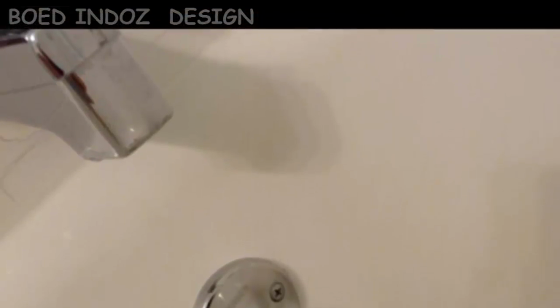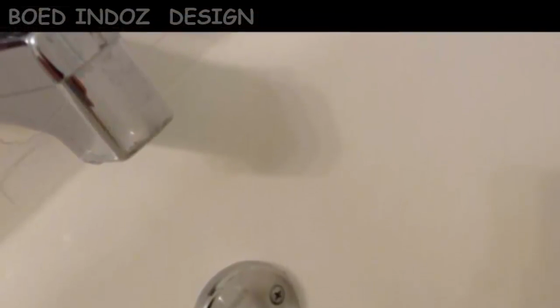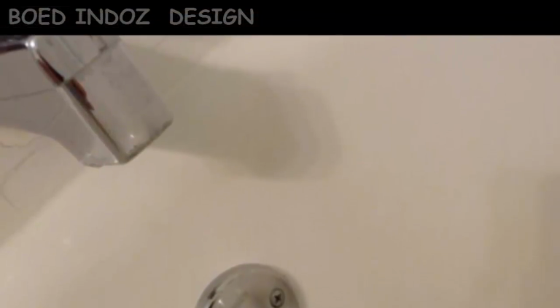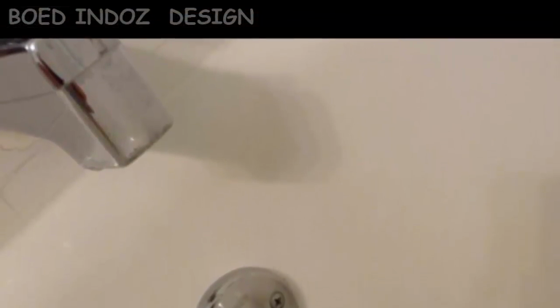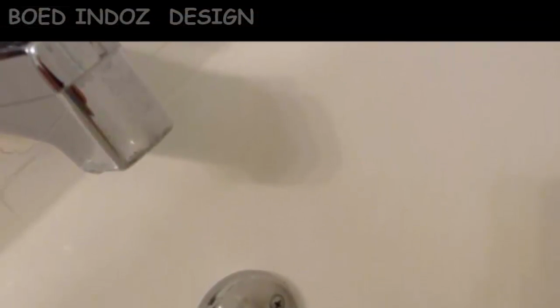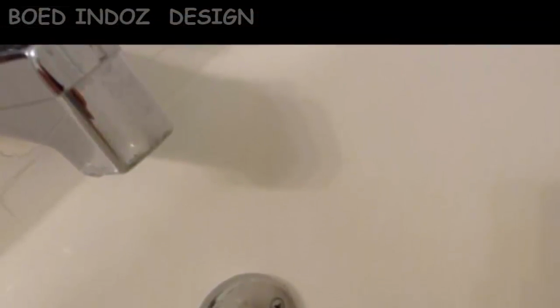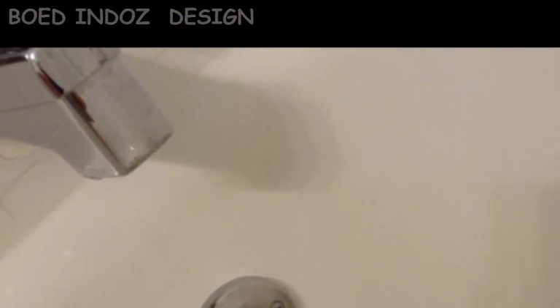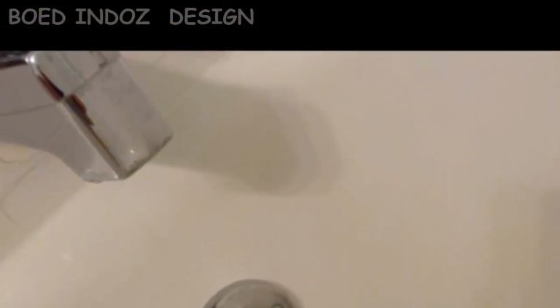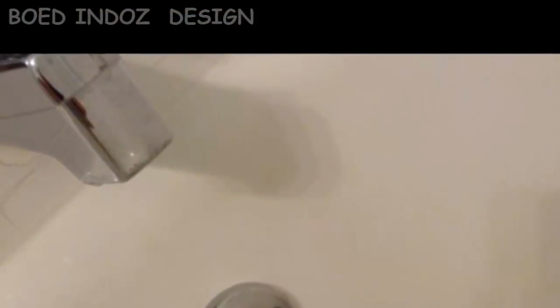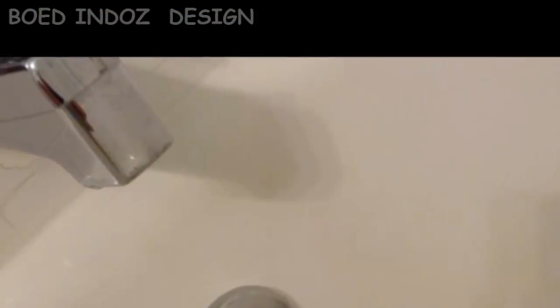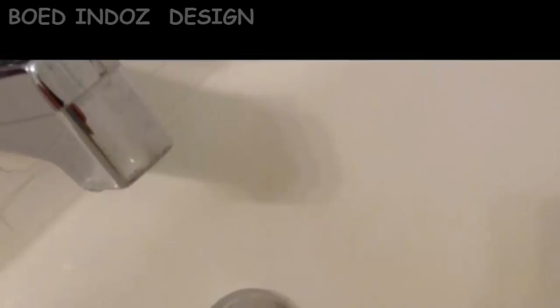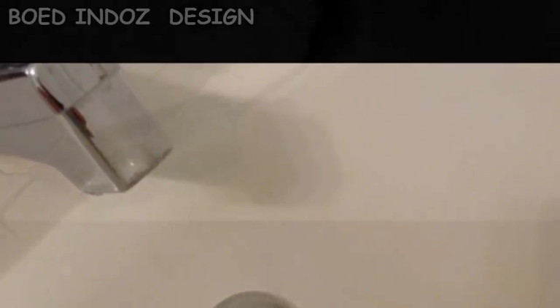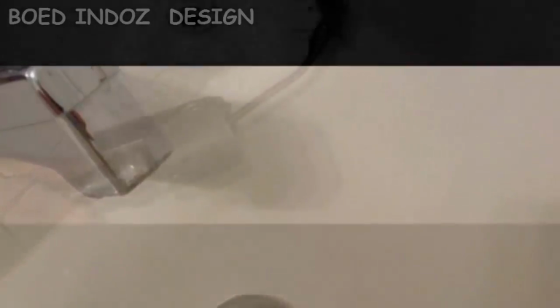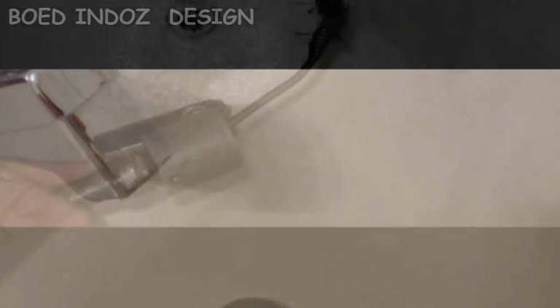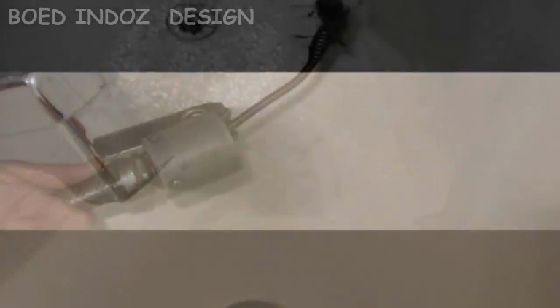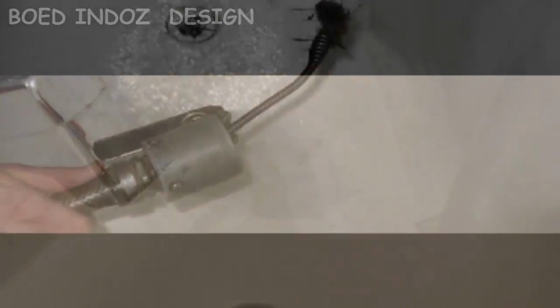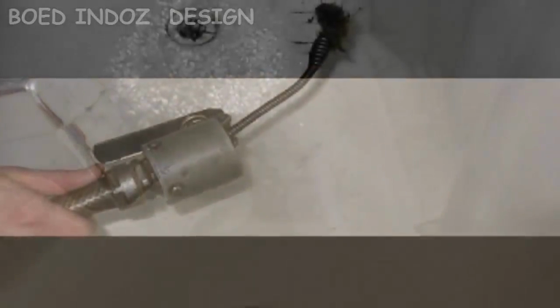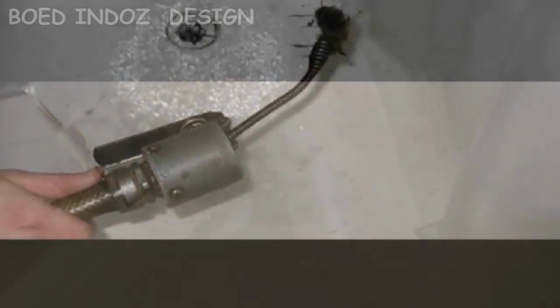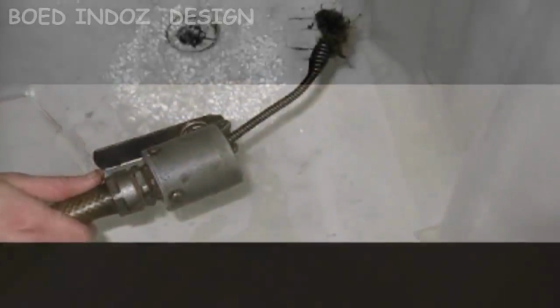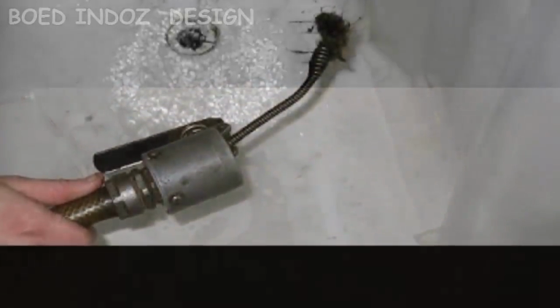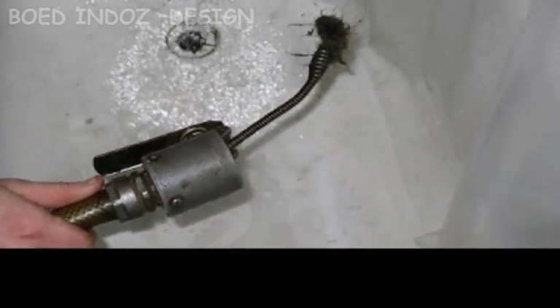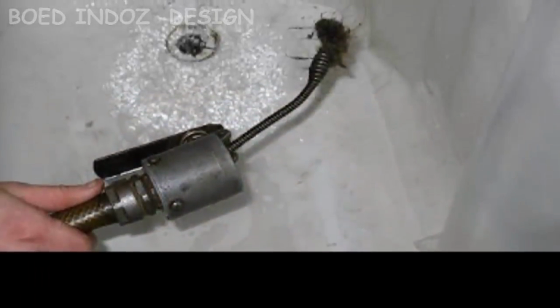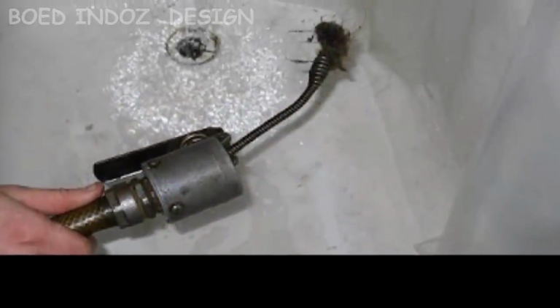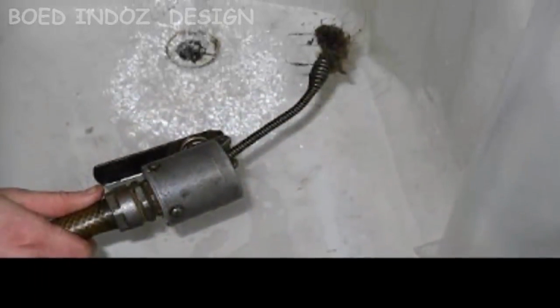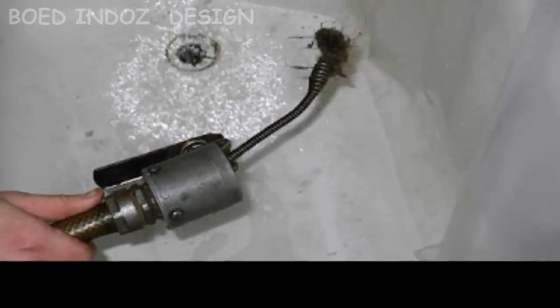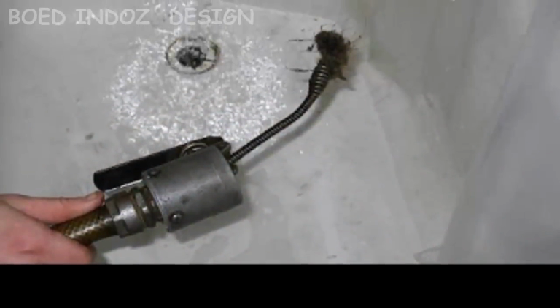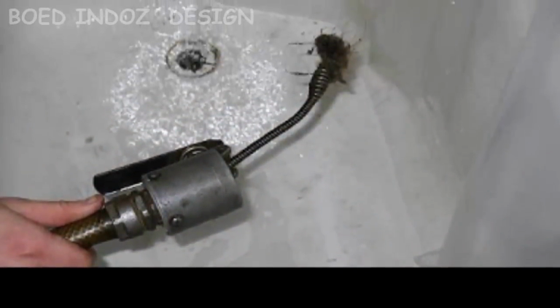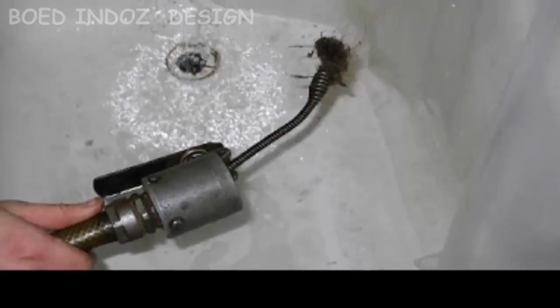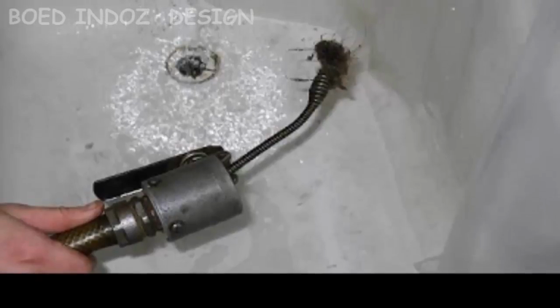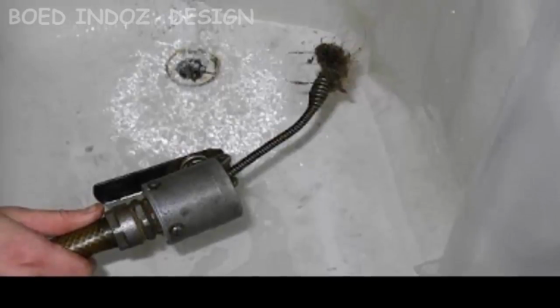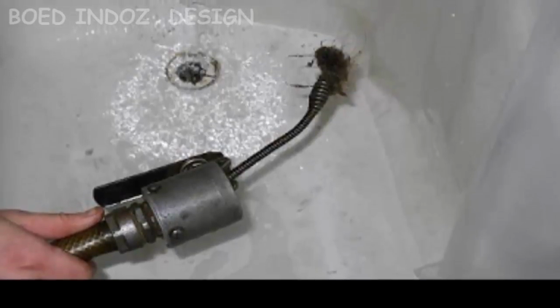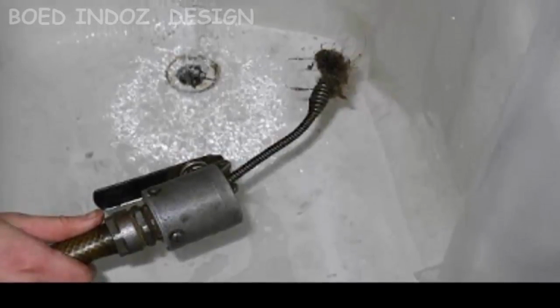Other times, when the drain doesn't work properly, it doesn't necessarily mean you need to do a full bathtub drain removal. Maybe there is something inside the drain creating a clog. All you need to do is clean the bathtub drain.